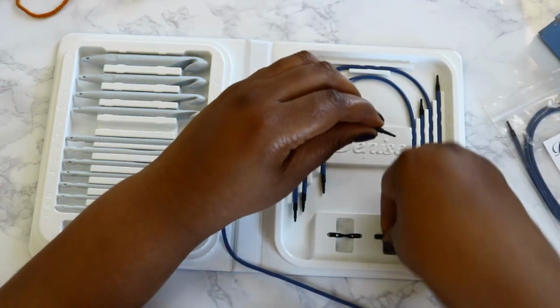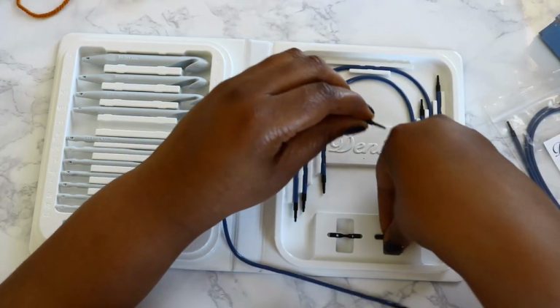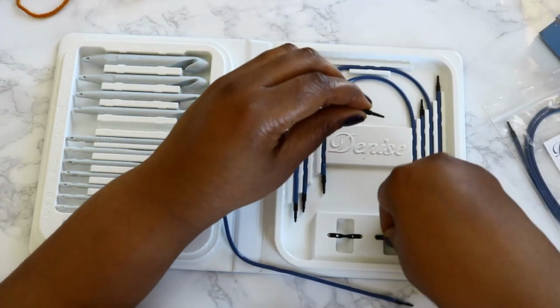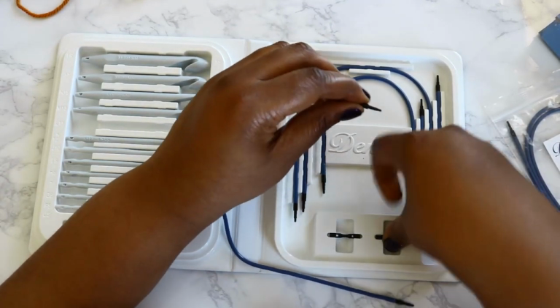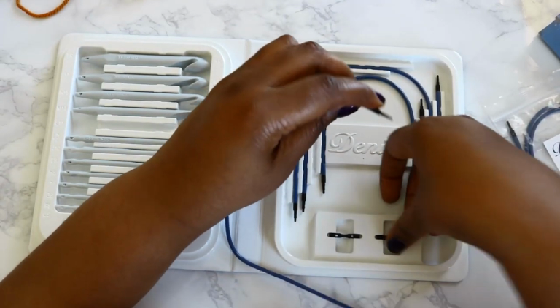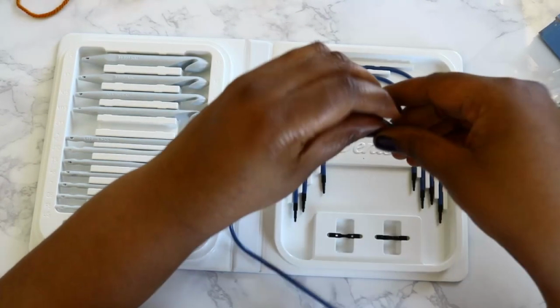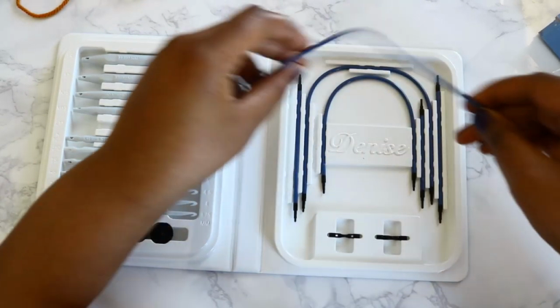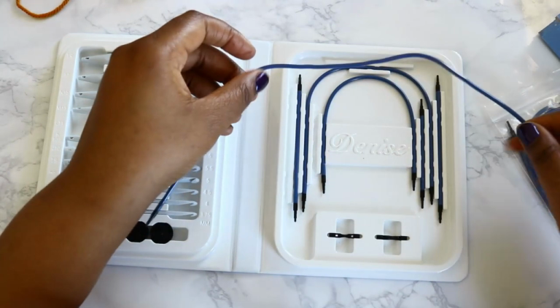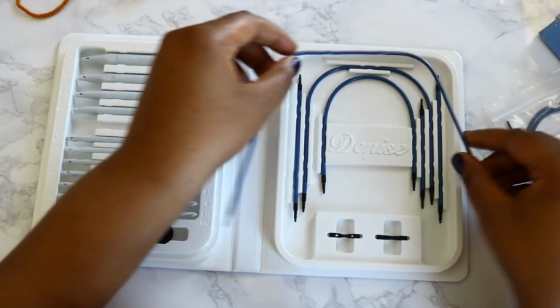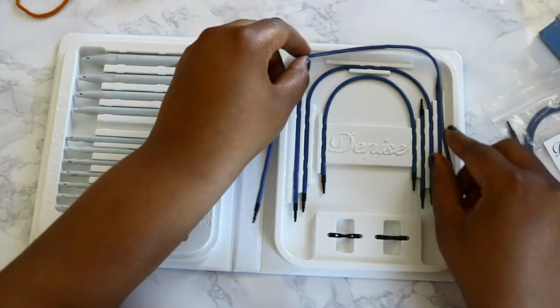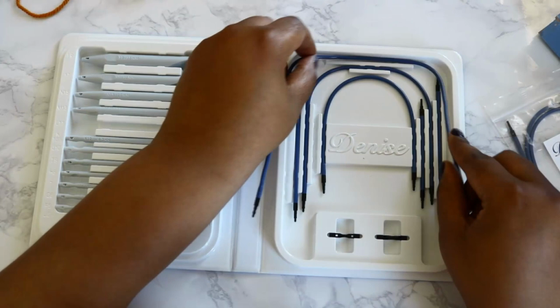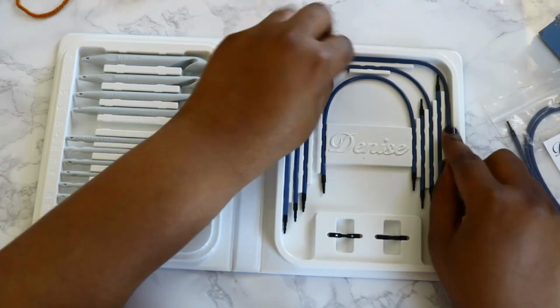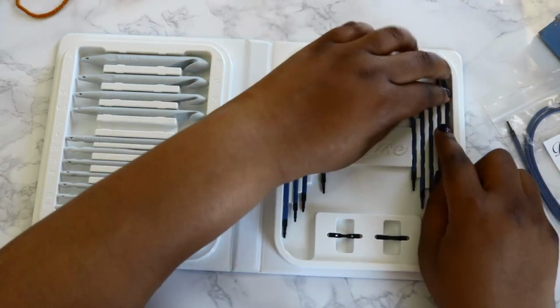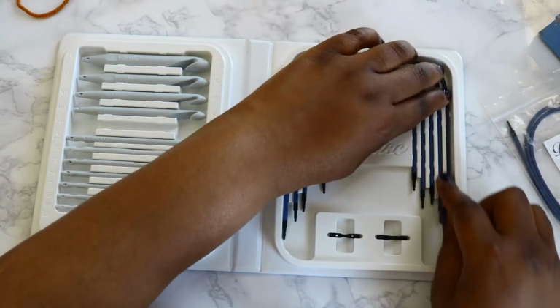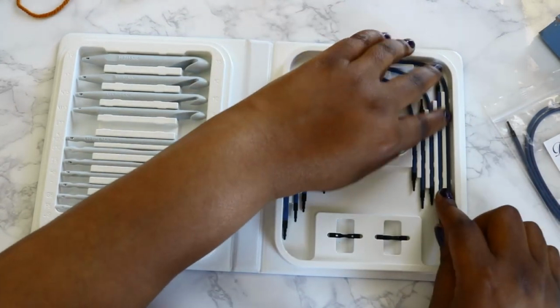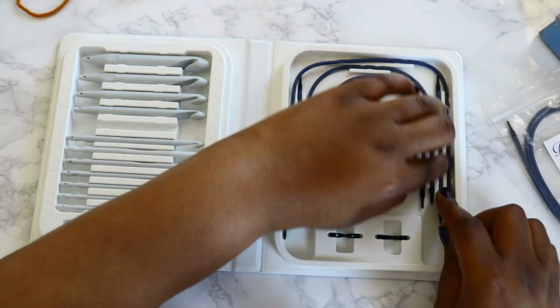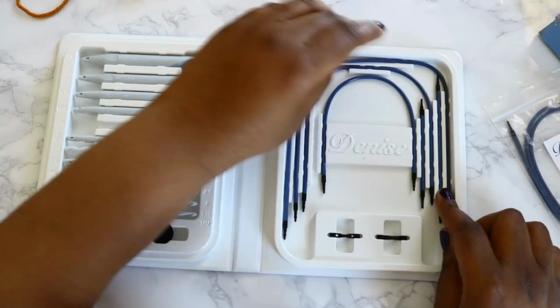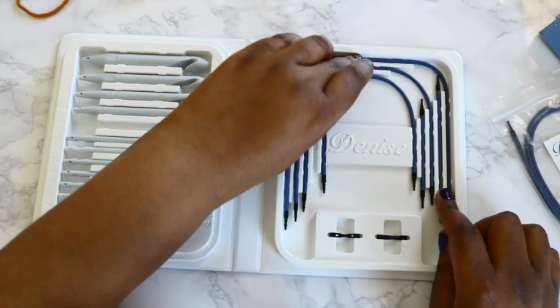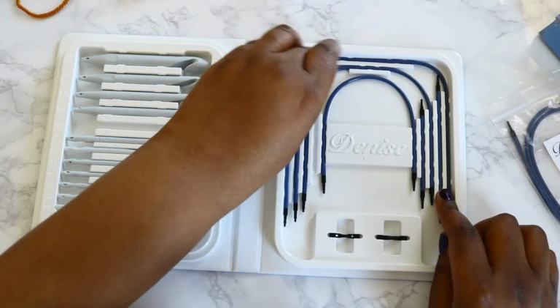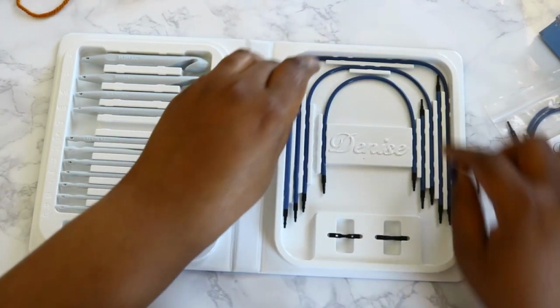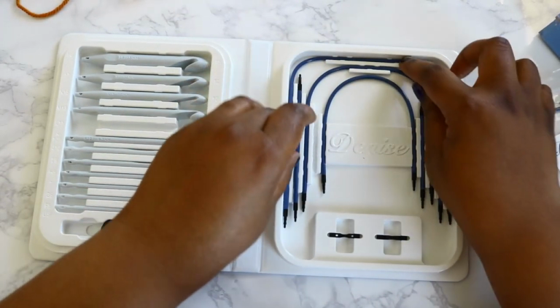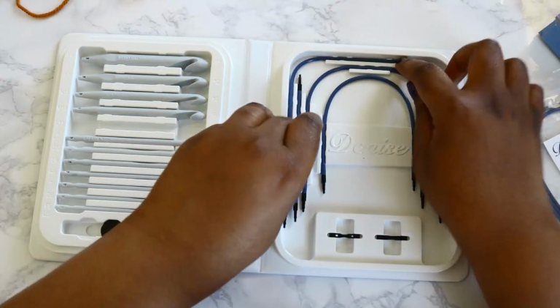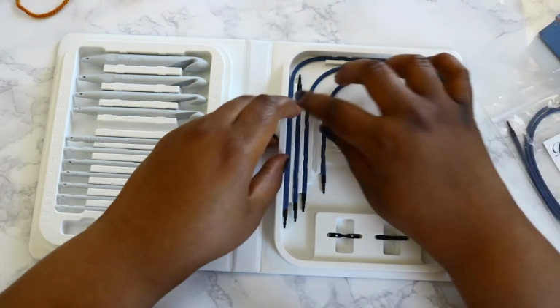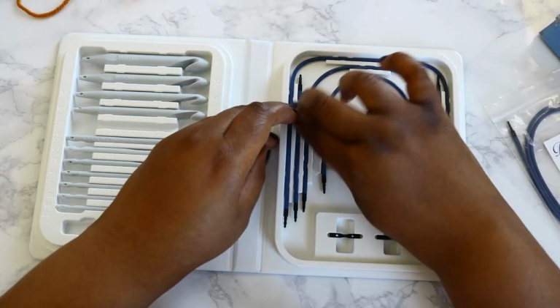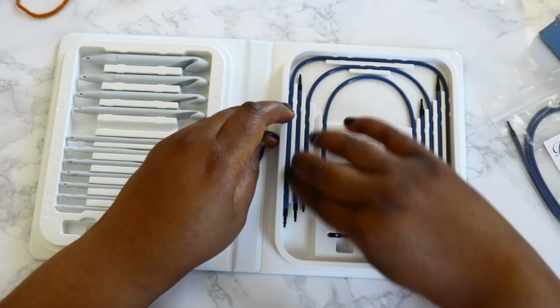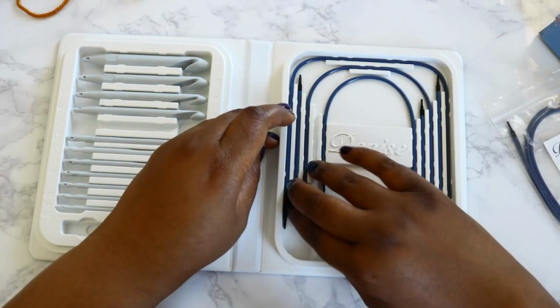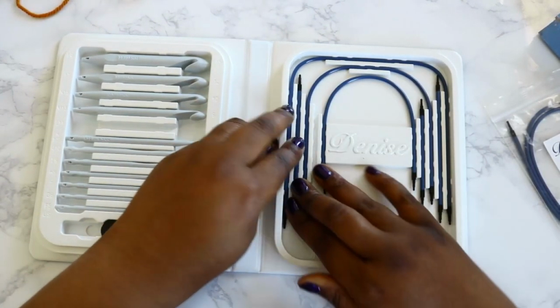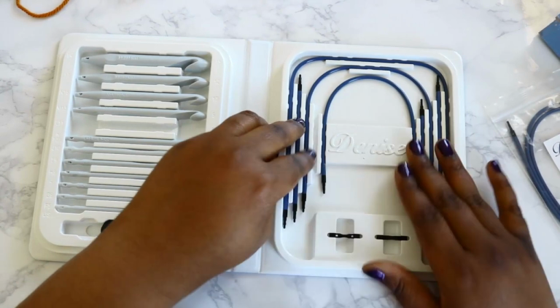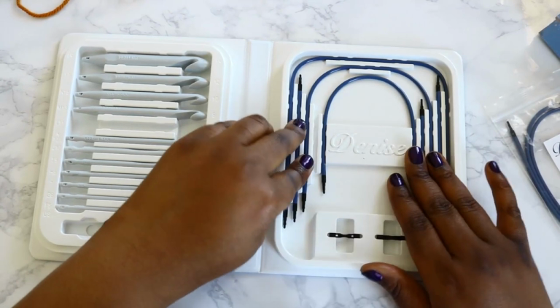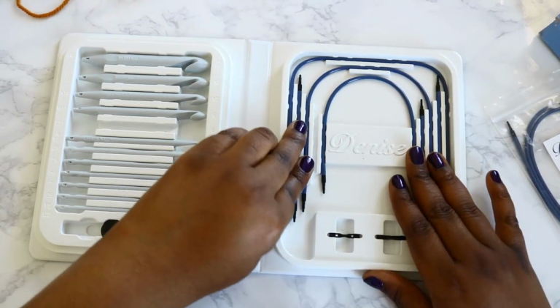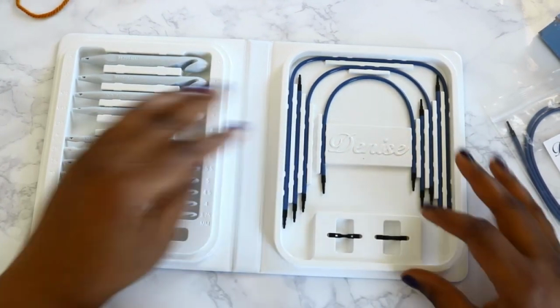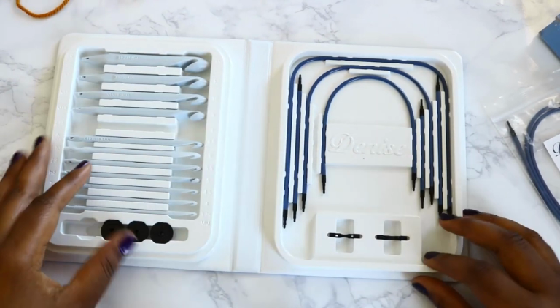I'm a bit OCD so I have to put everything back exactly how I found it when I'm not using it. I definitely want to take care of this — it's a really nice set and probably one of my favorites that I own now.